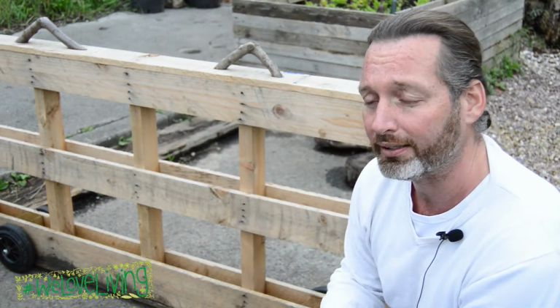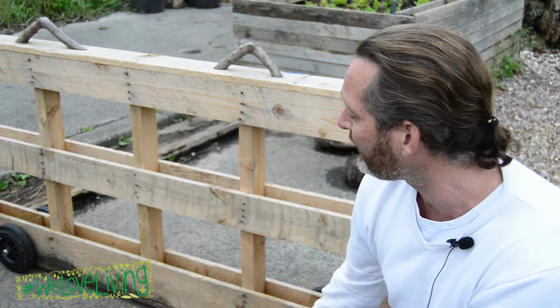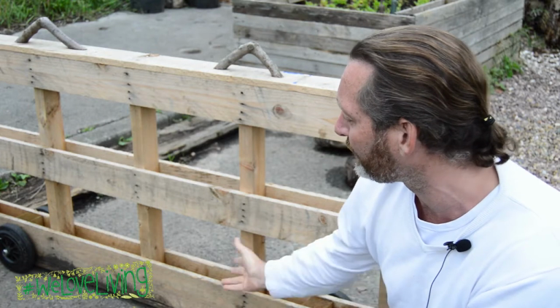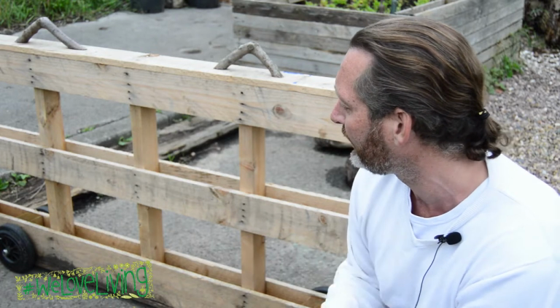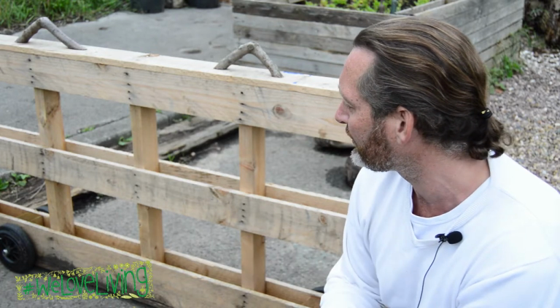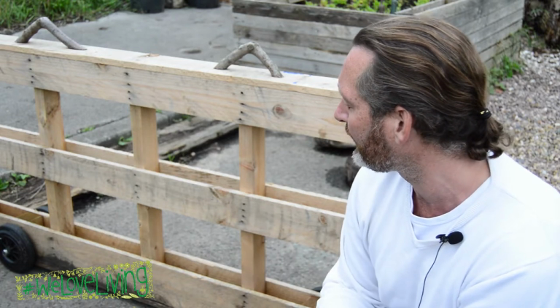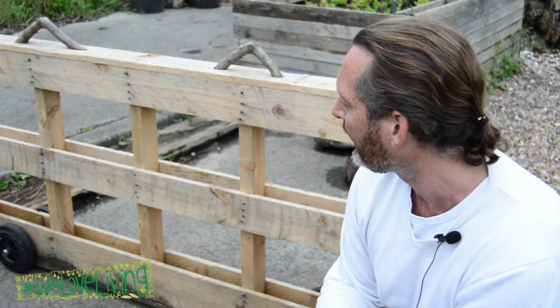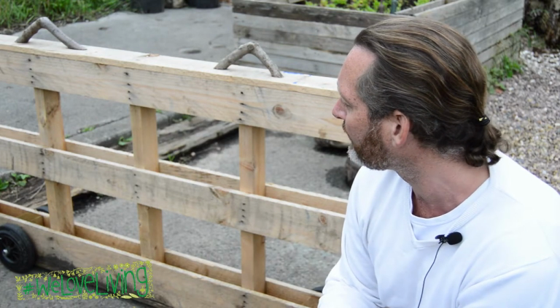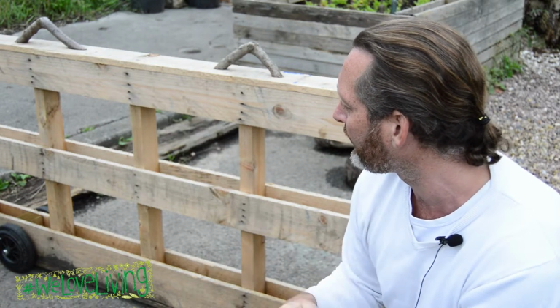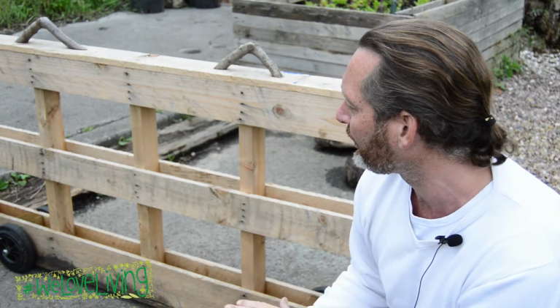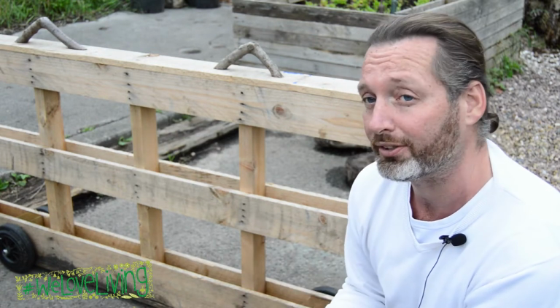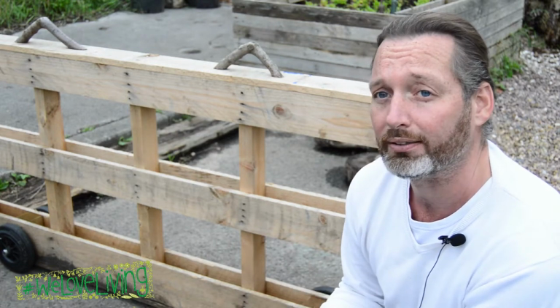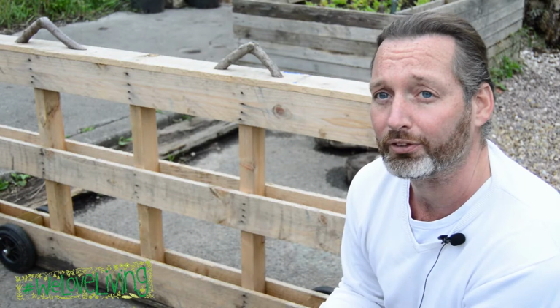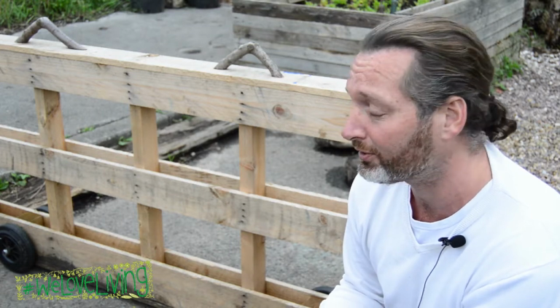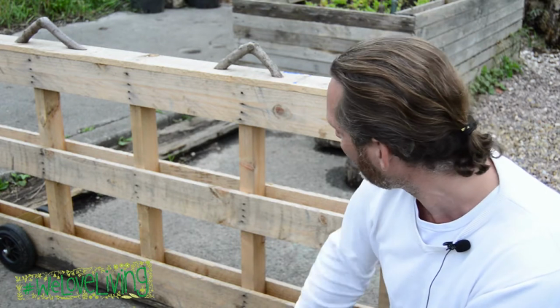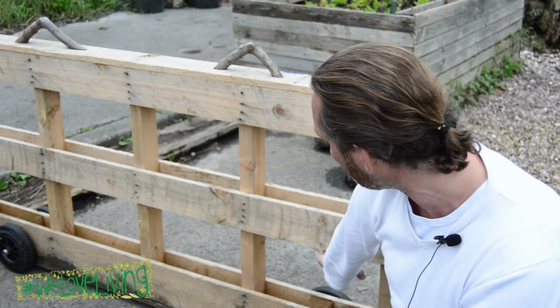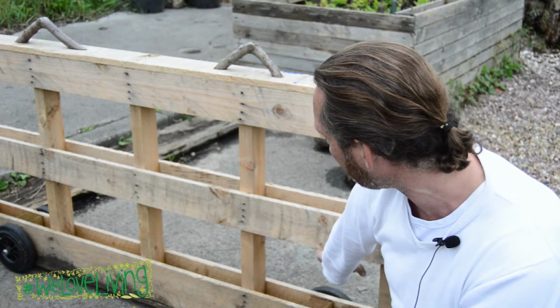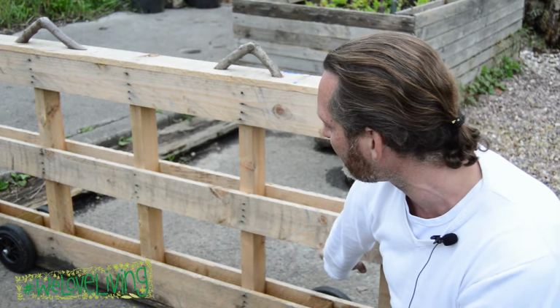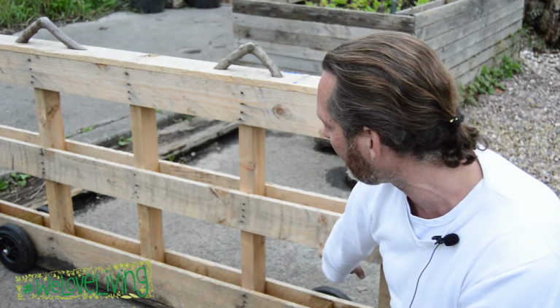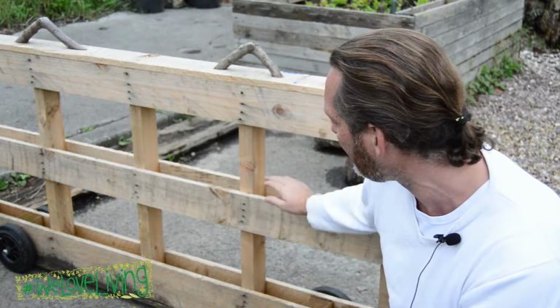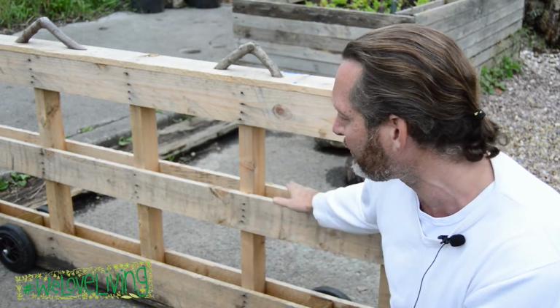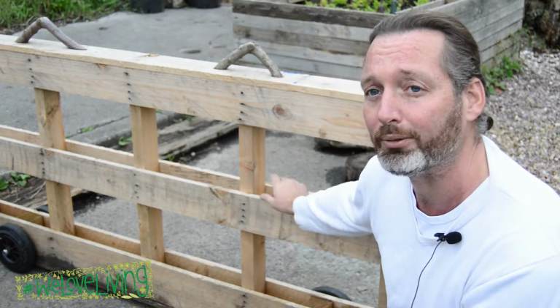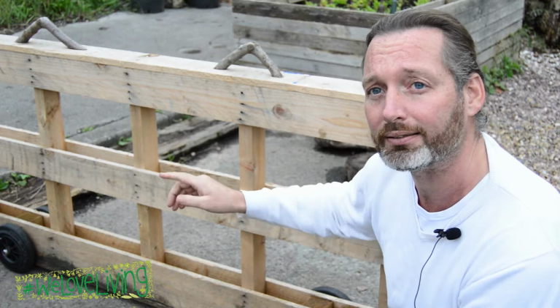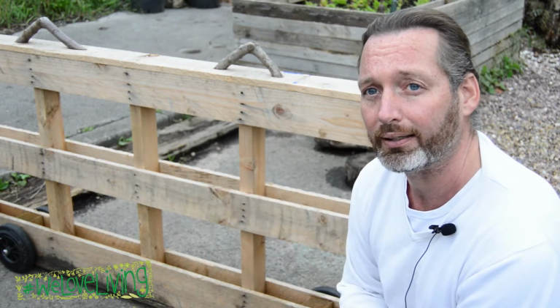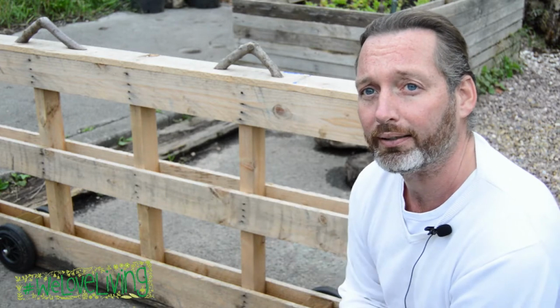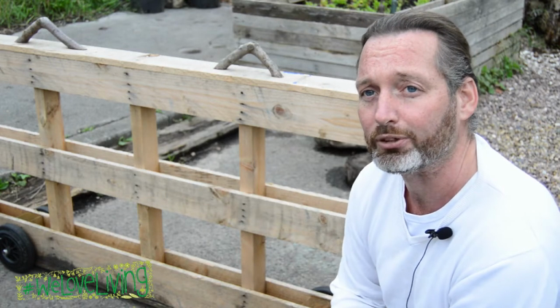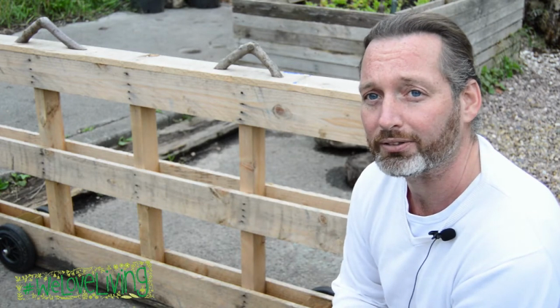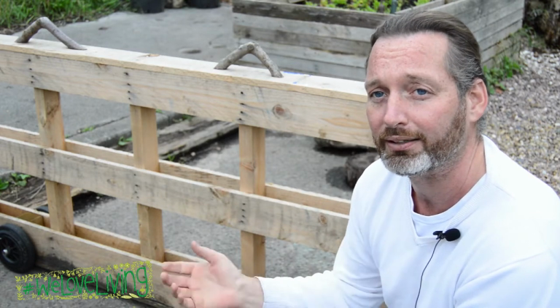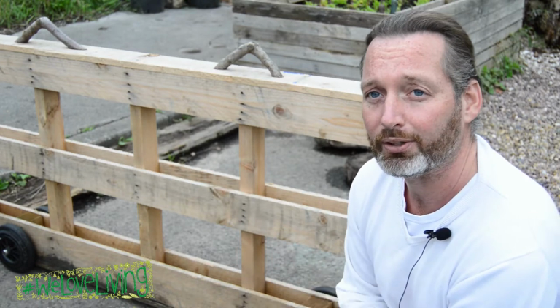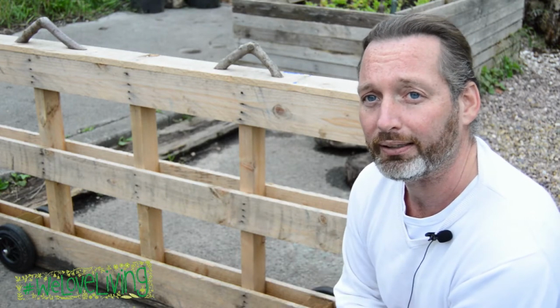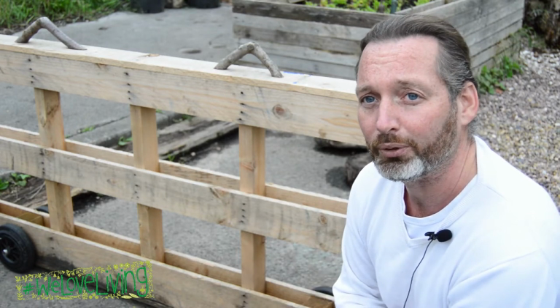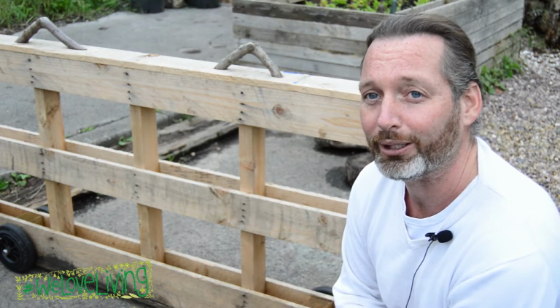It is a very functional piece of material. The other thing we're going to add for stage two is we're putting a little base under here and then we're going to plant alpines in the gaps as well. So it is a totally moveable garden.